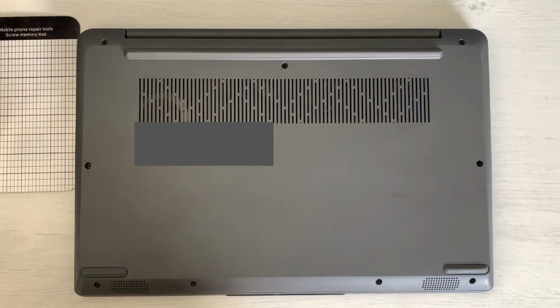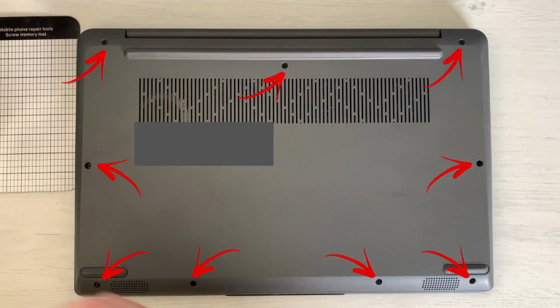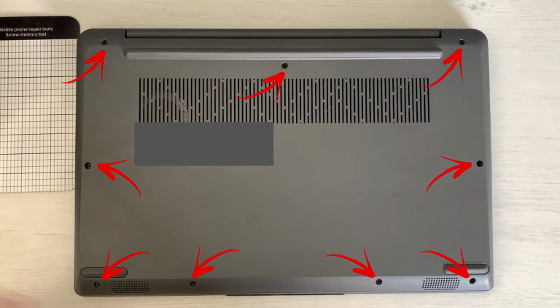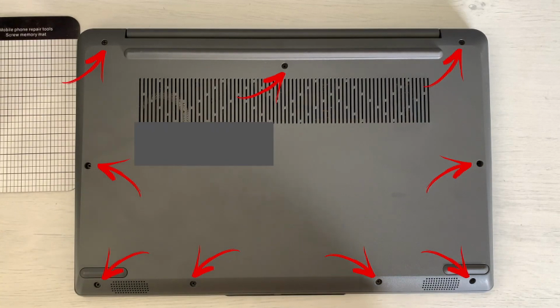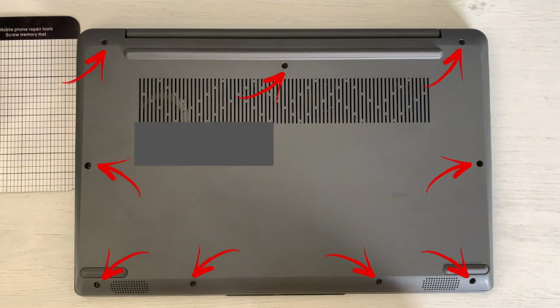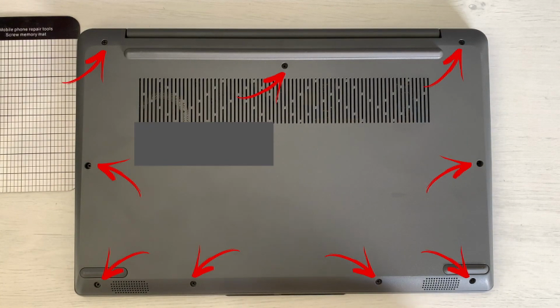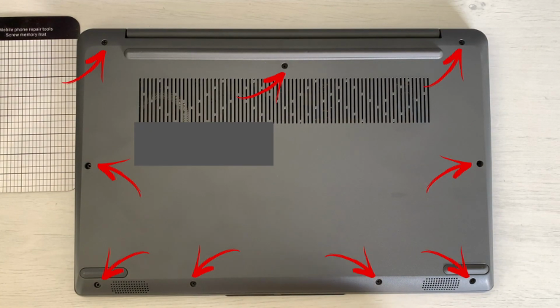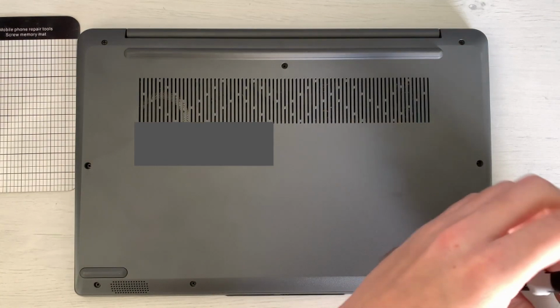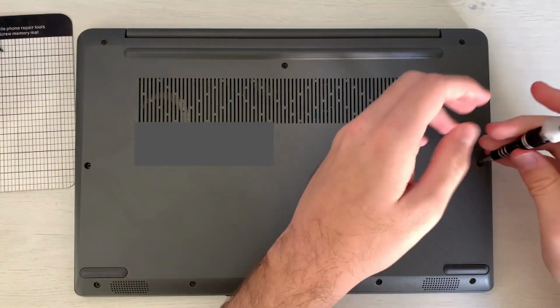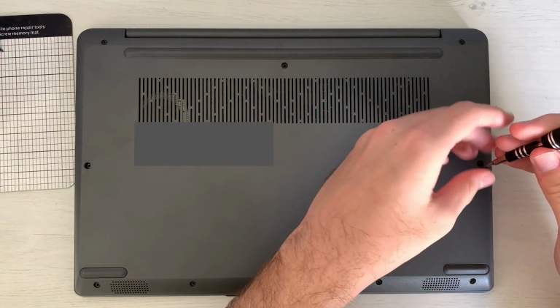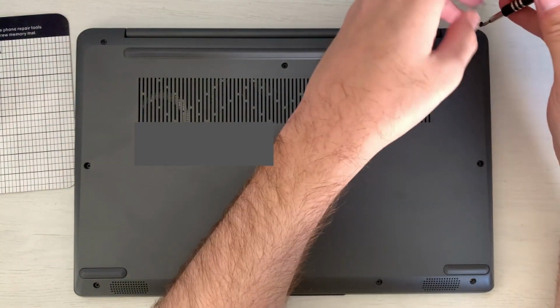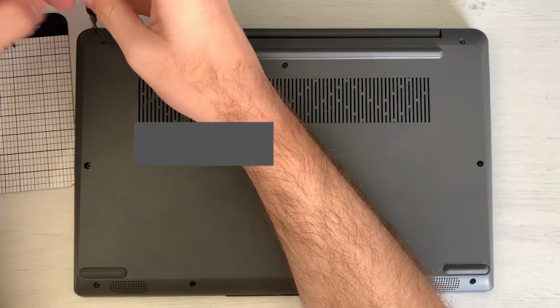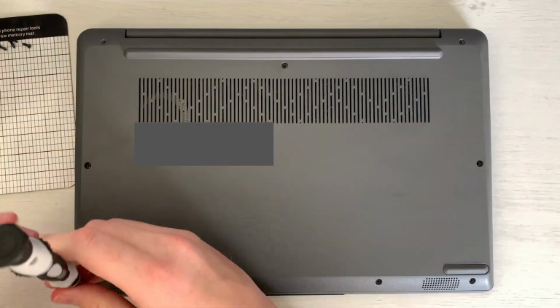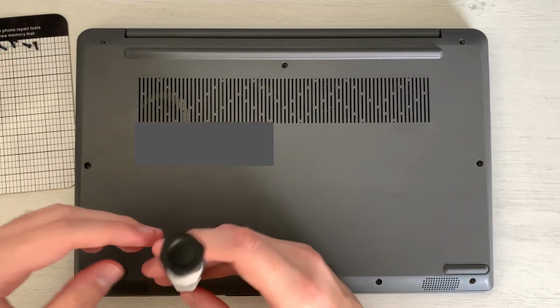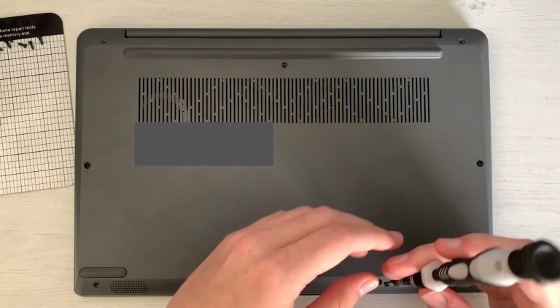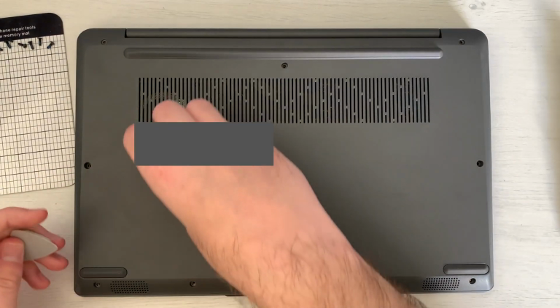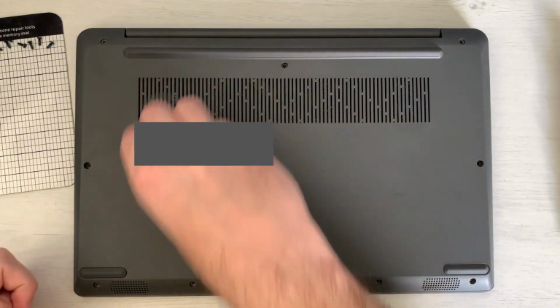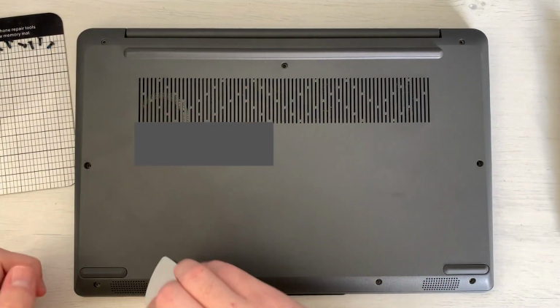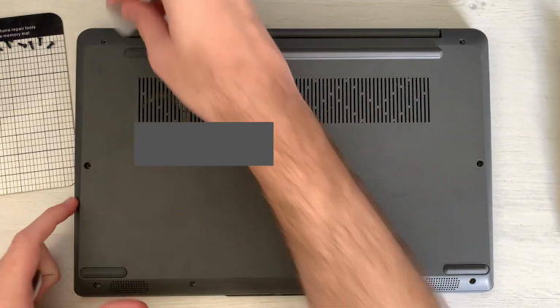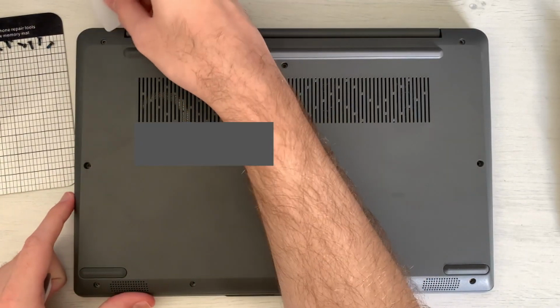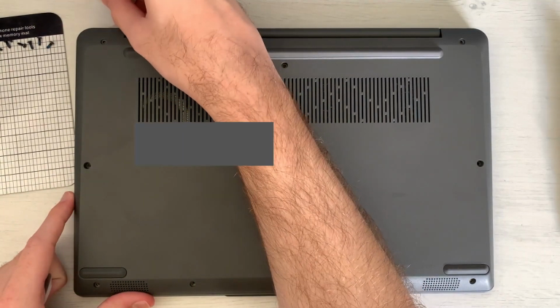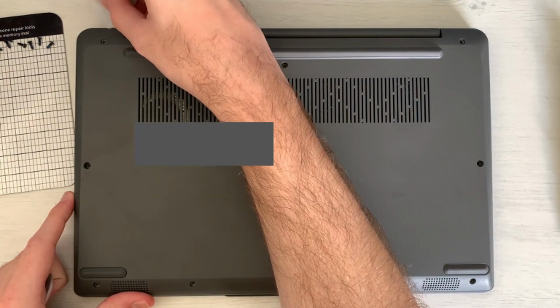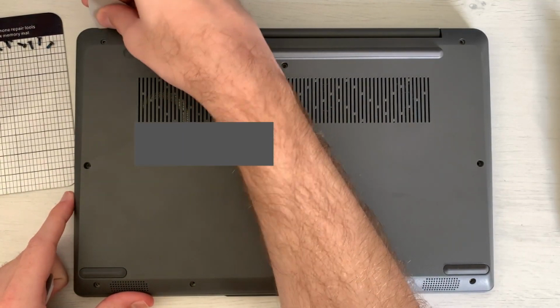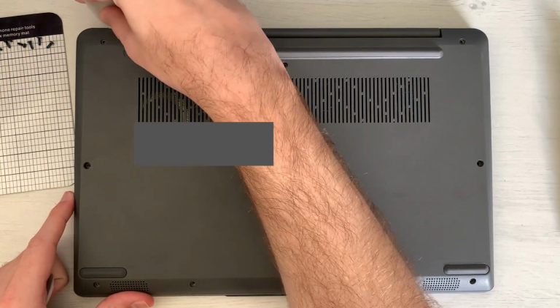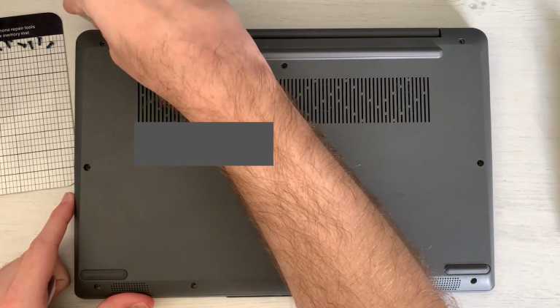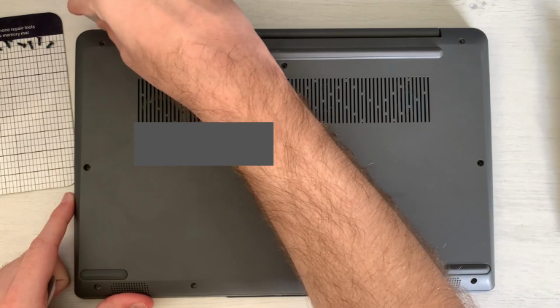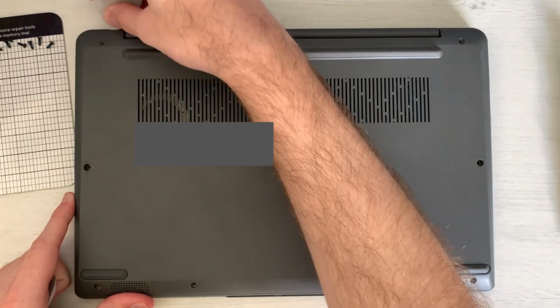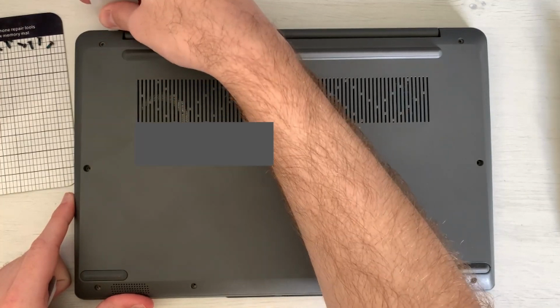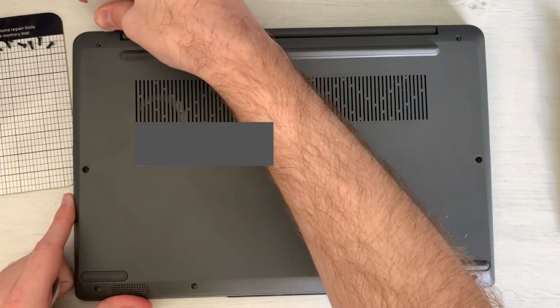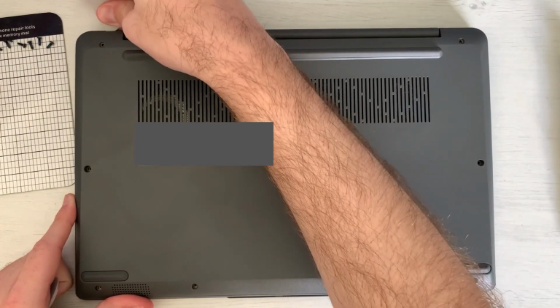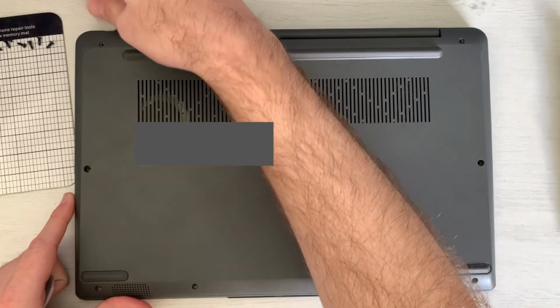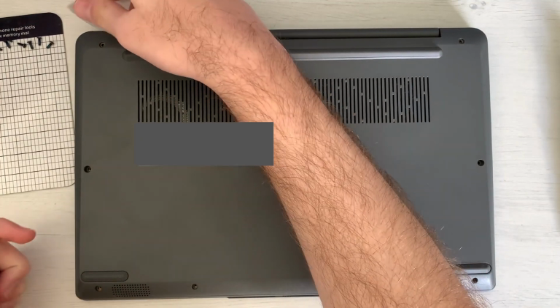We are going to start by removing the screws on the back, as you can see here. Then we are going to insert a pick — I like to start from the top corner right over there.